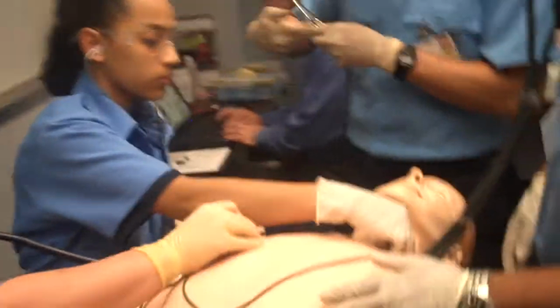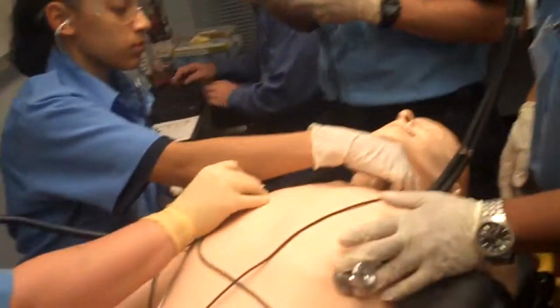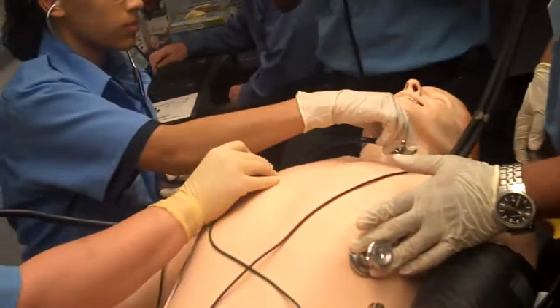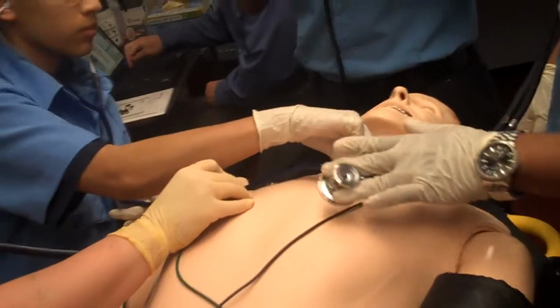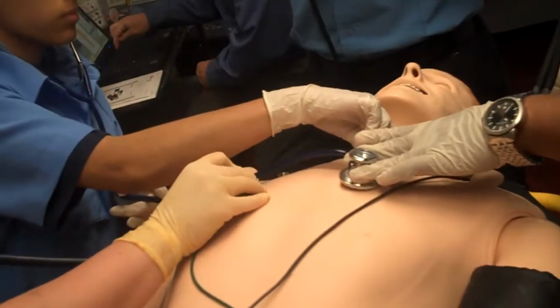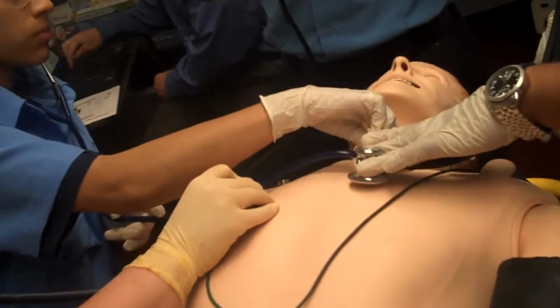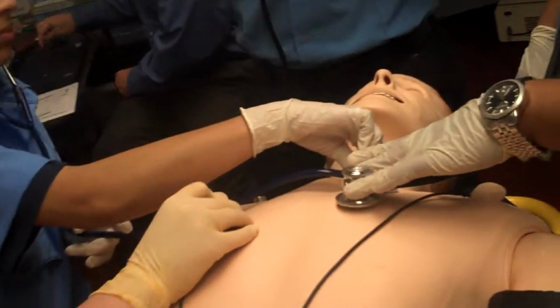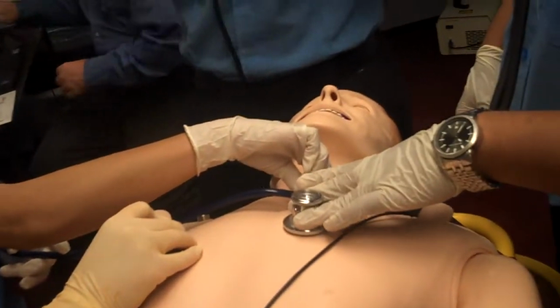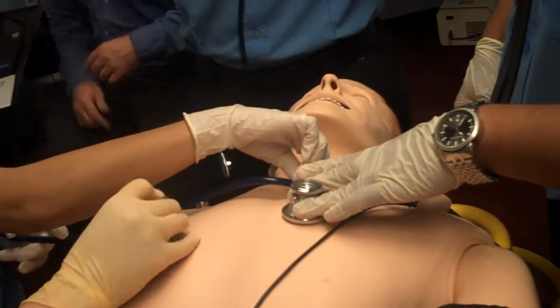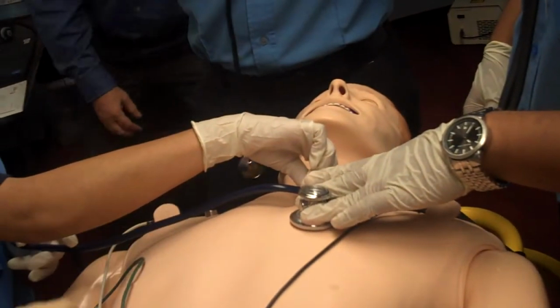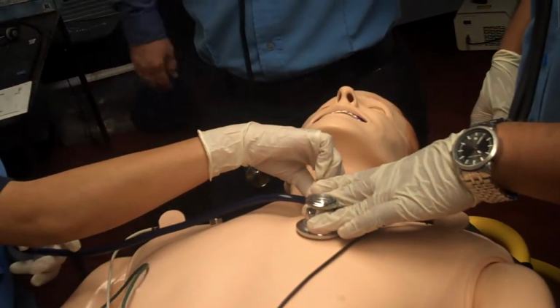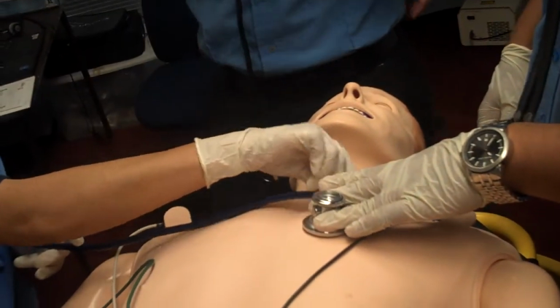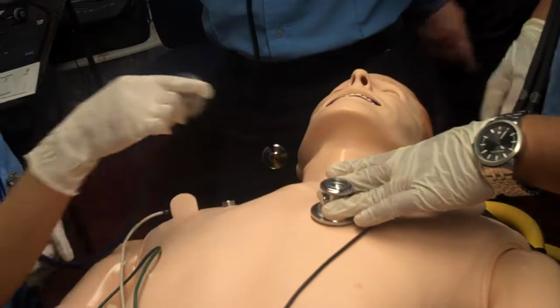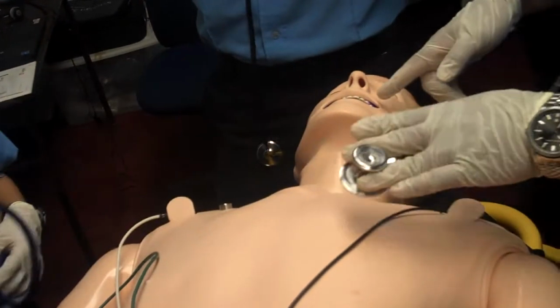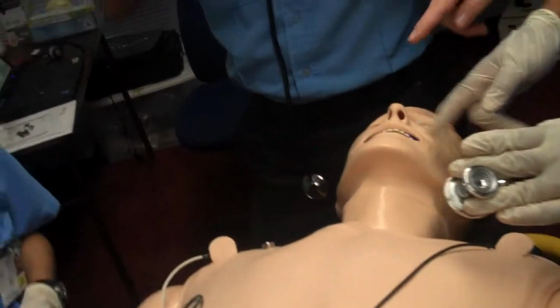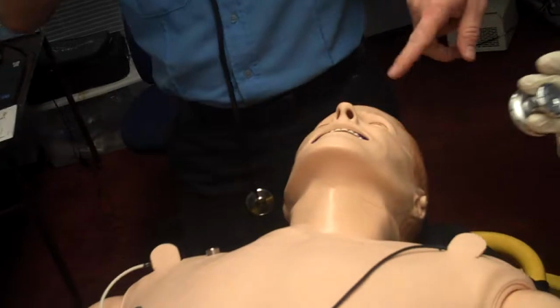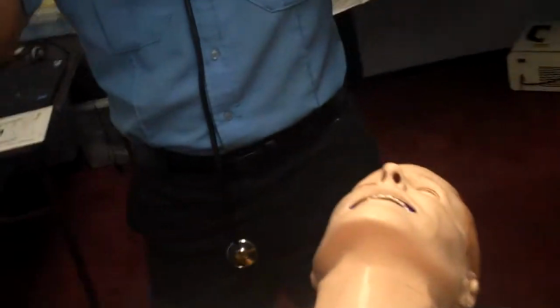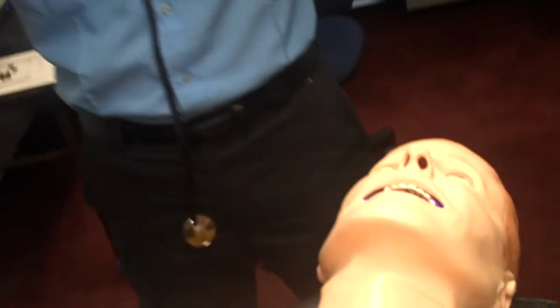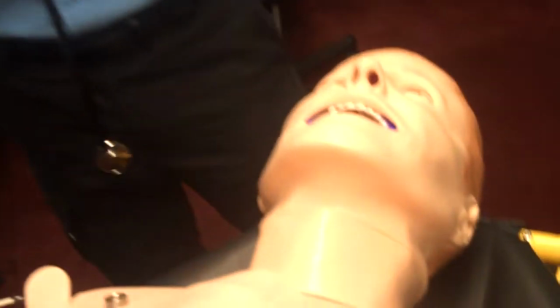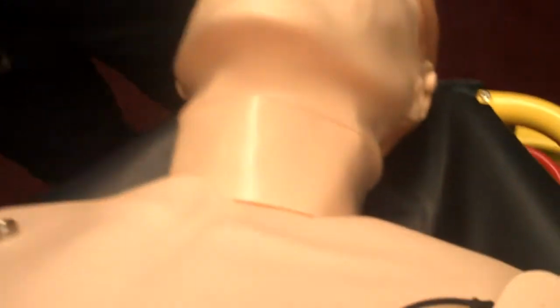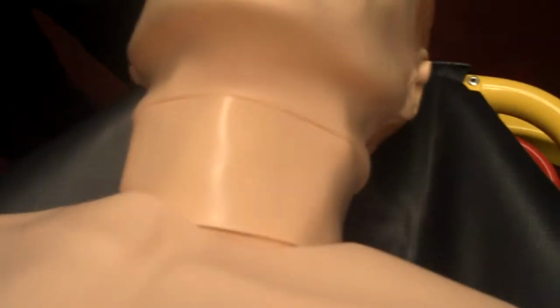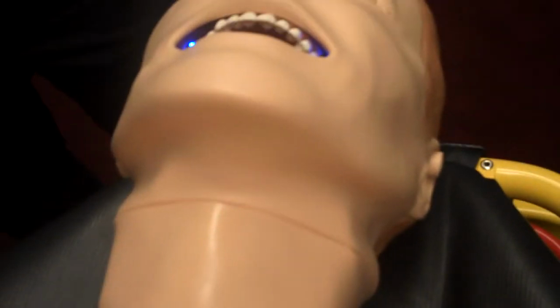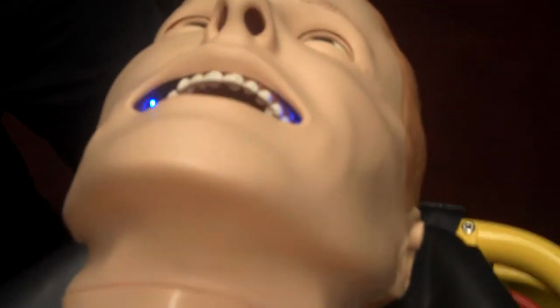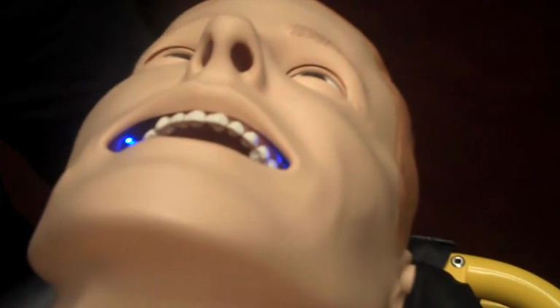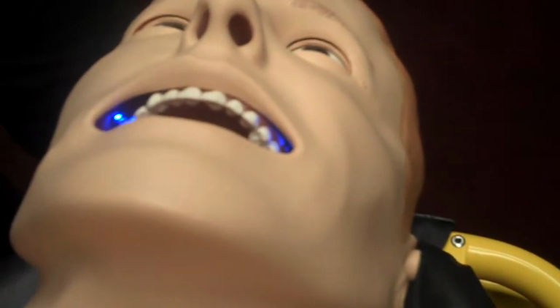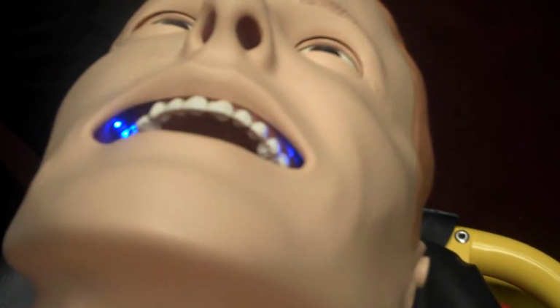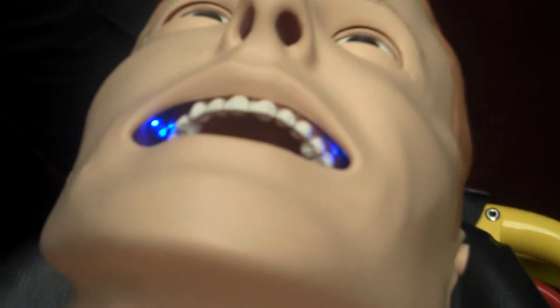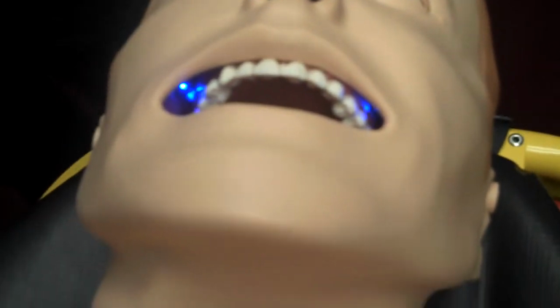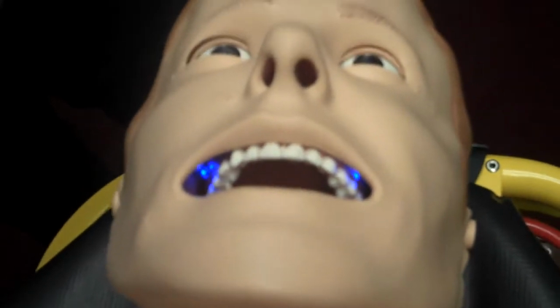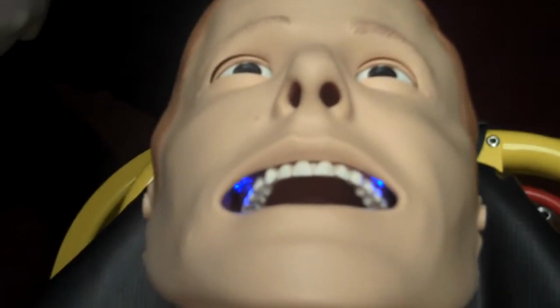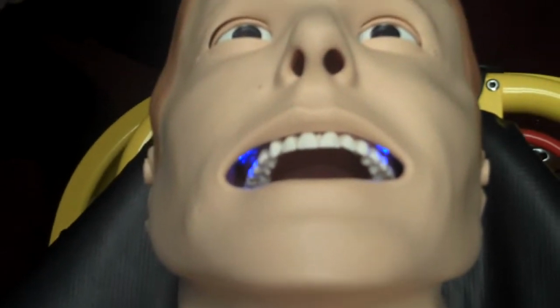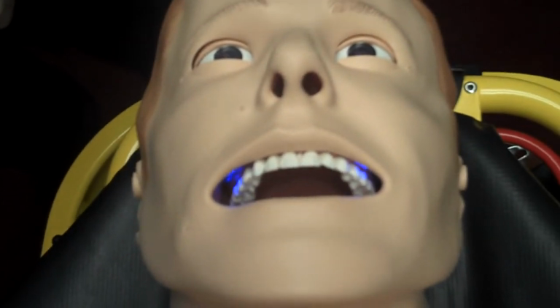I'll do that right now so you can see the cyanosis. Take a look around the lips — you can see the cyanosis around the lips there. Where if he's hypoxic, you can actually see that on the mannequin.